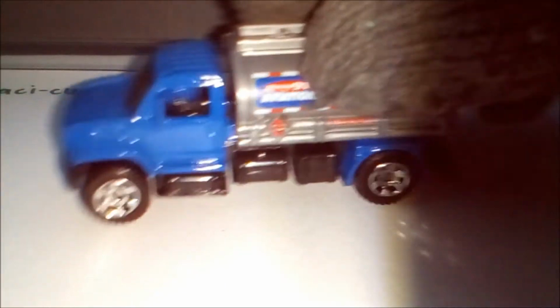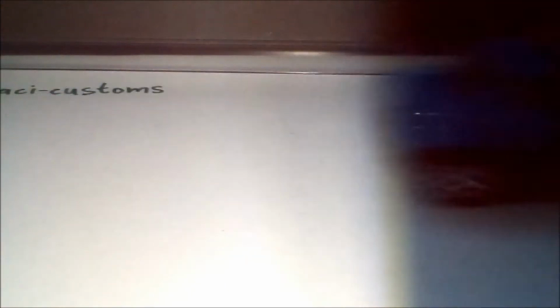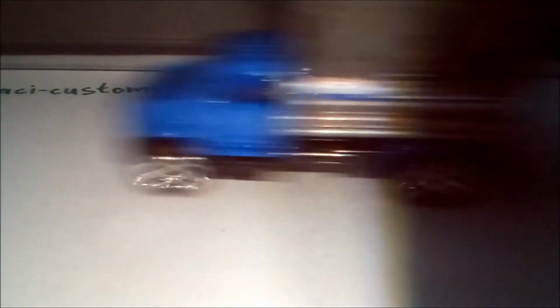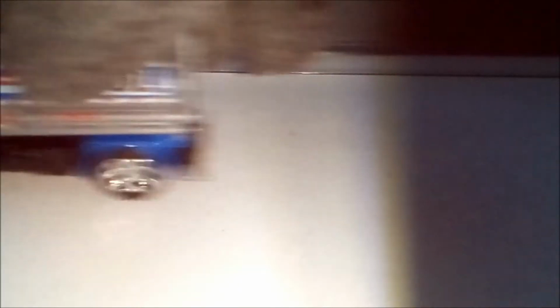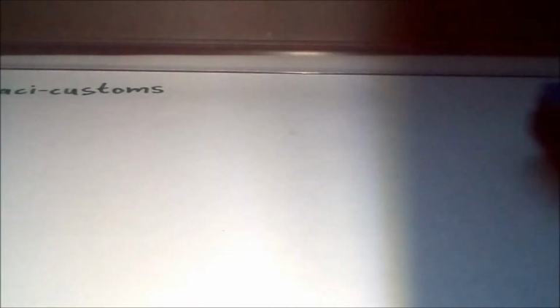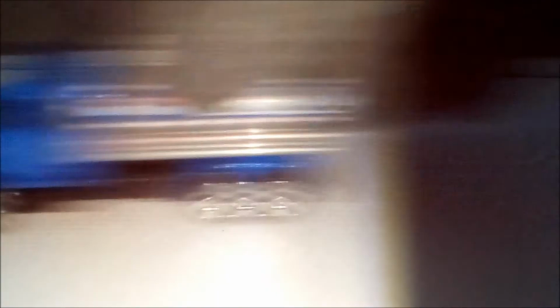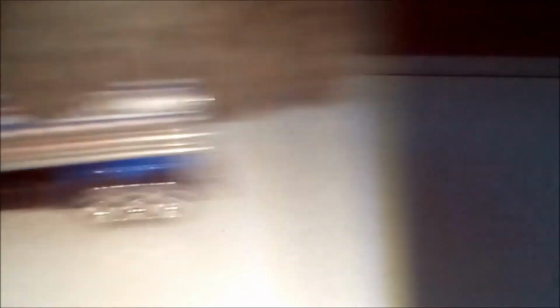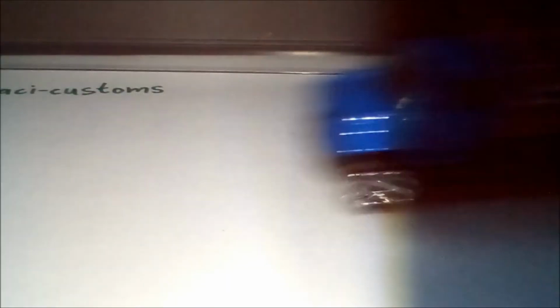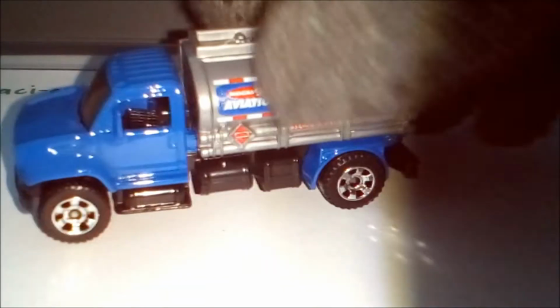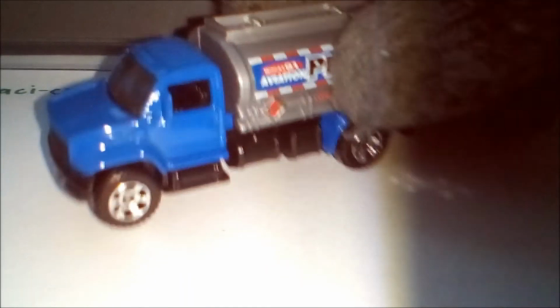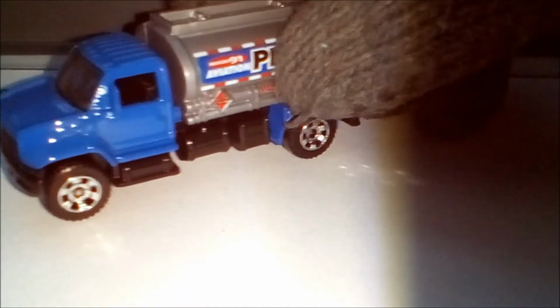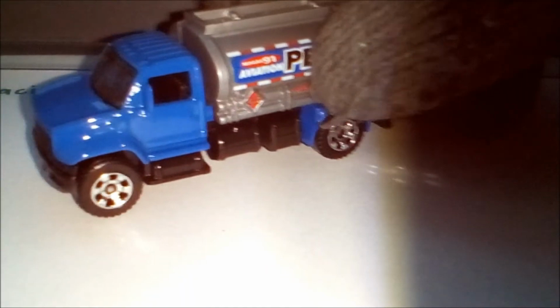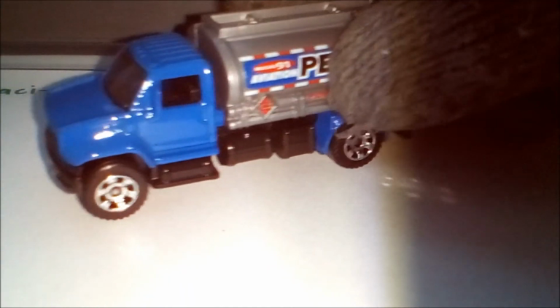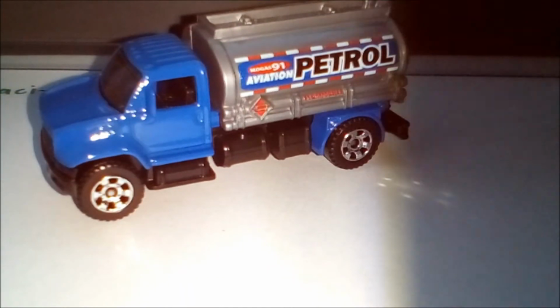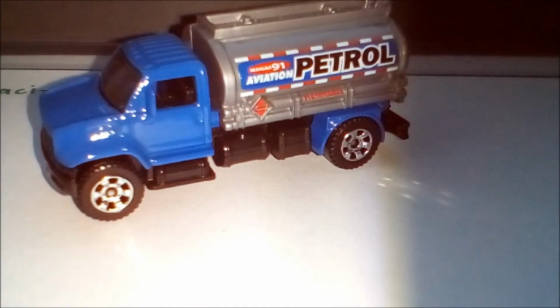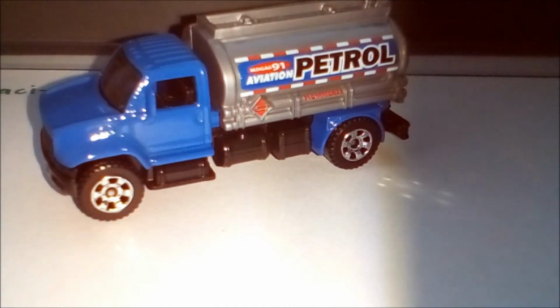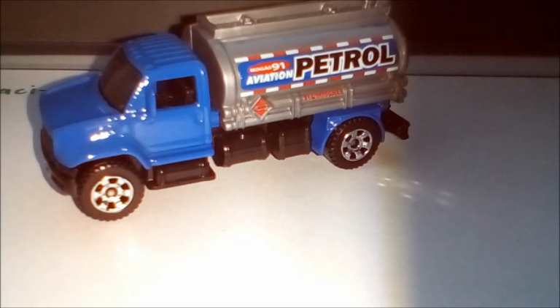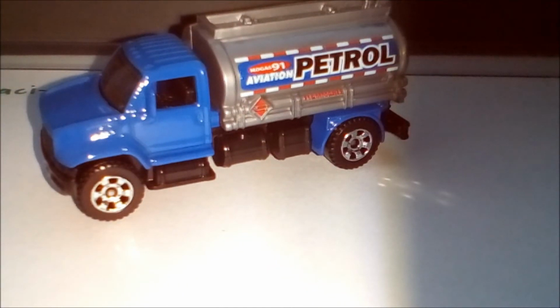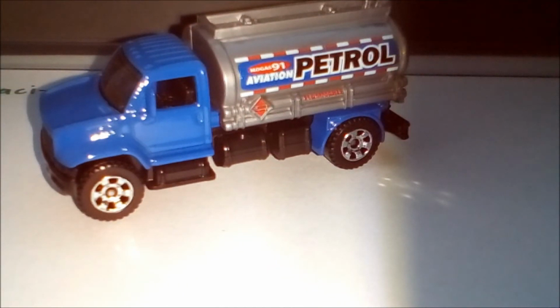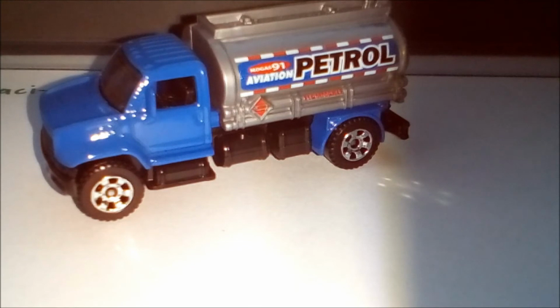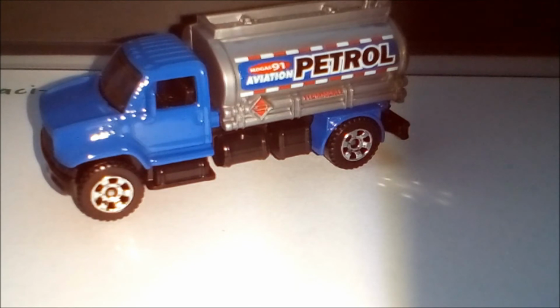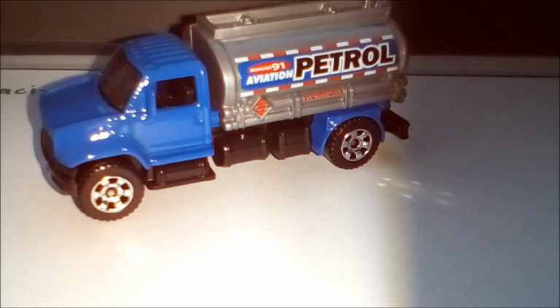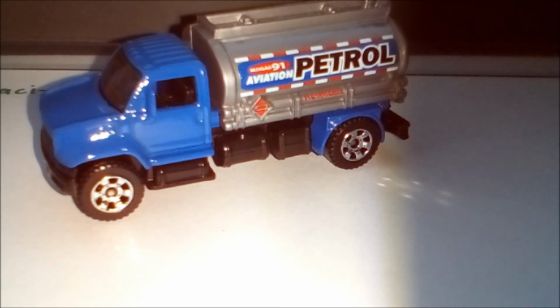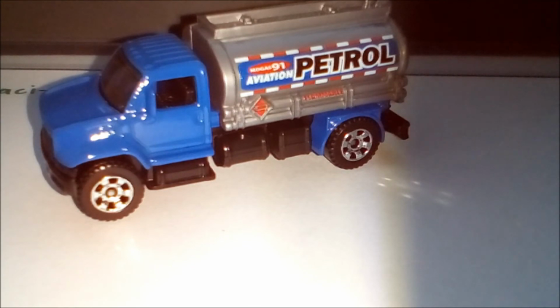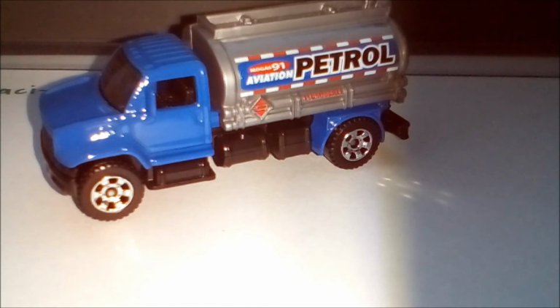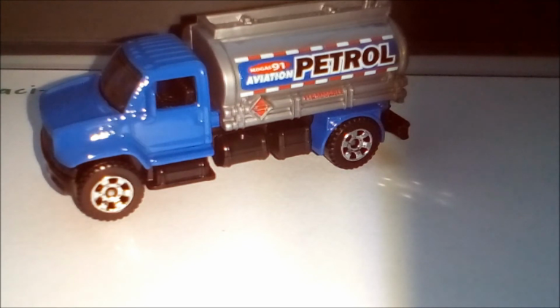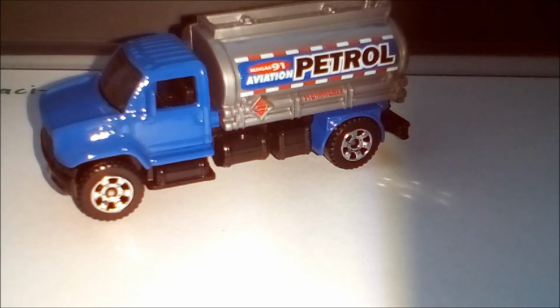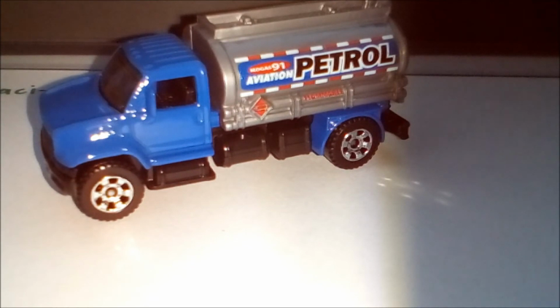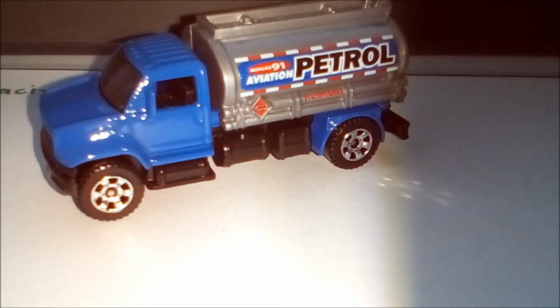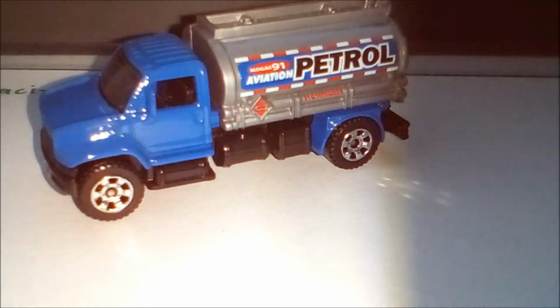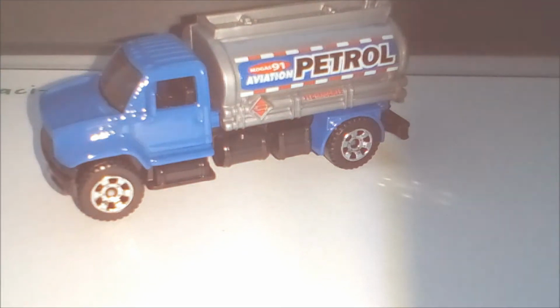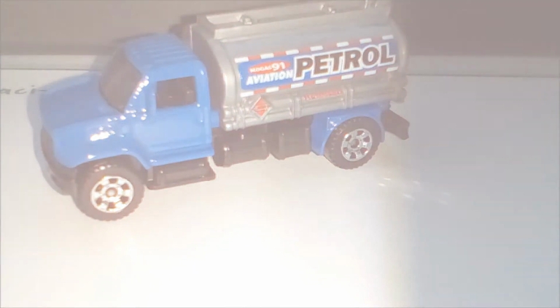He rolls very well. And a very nice representation as a construction vehicle. So that was it. Thanks for watching.